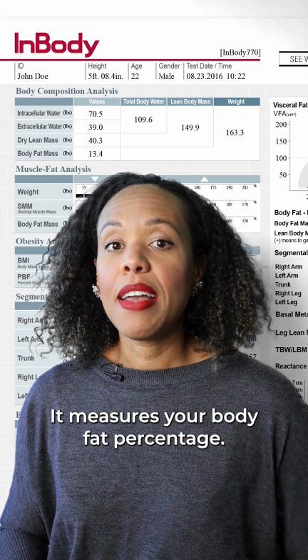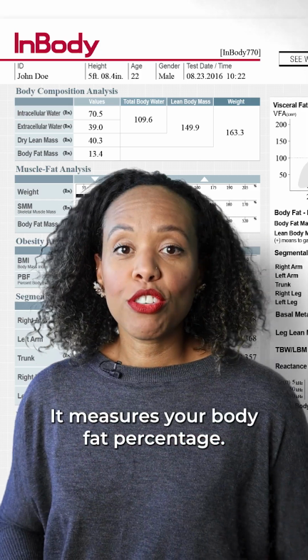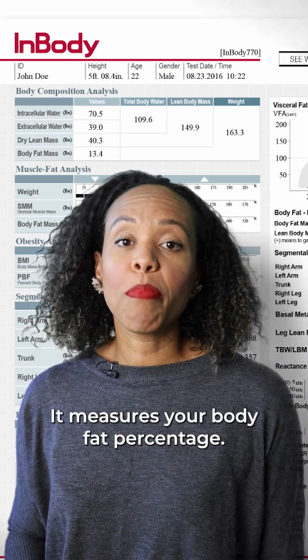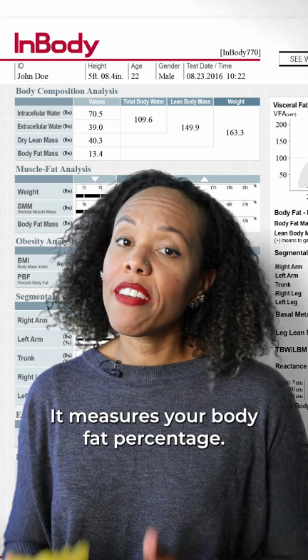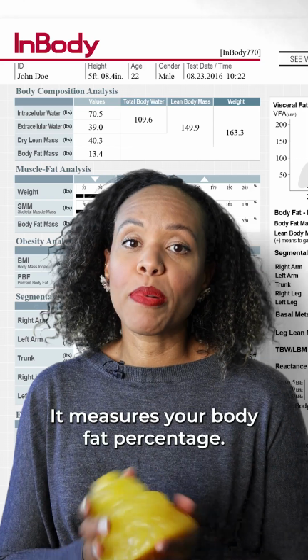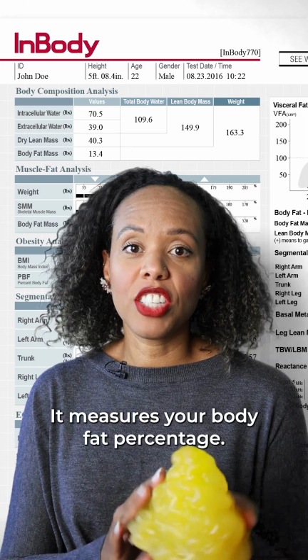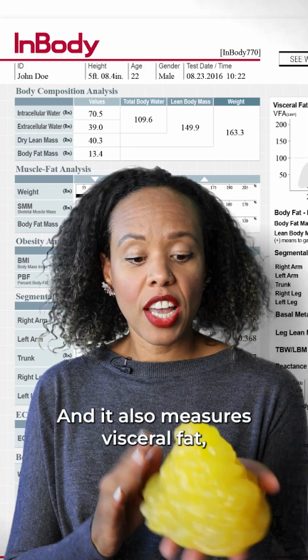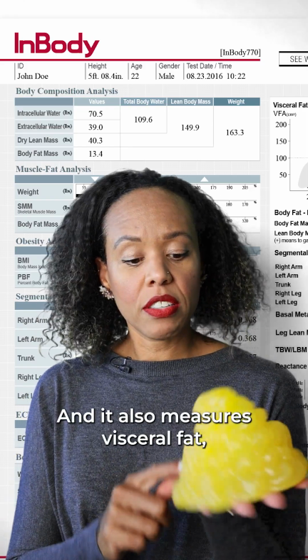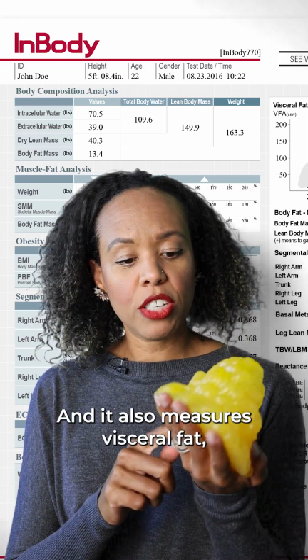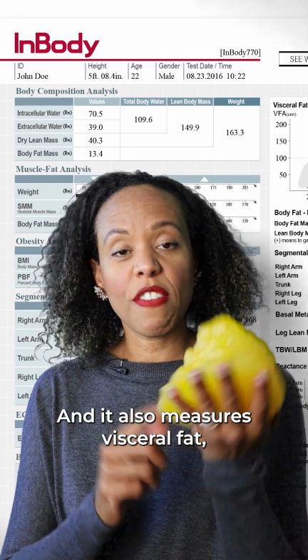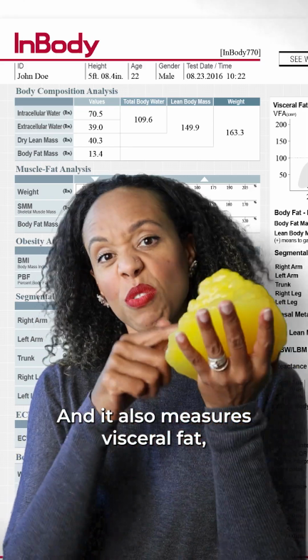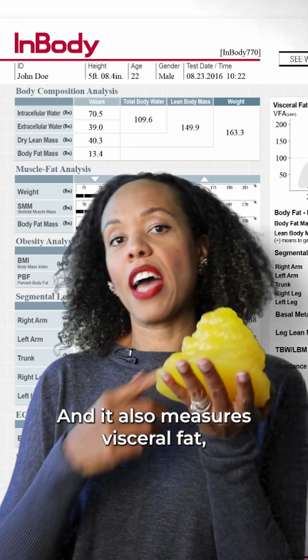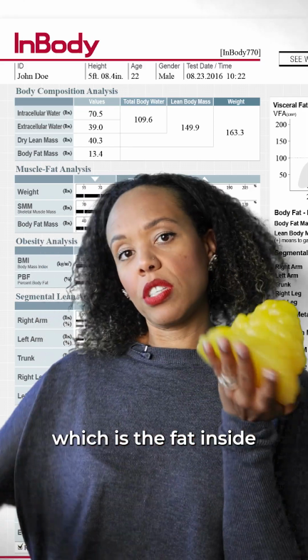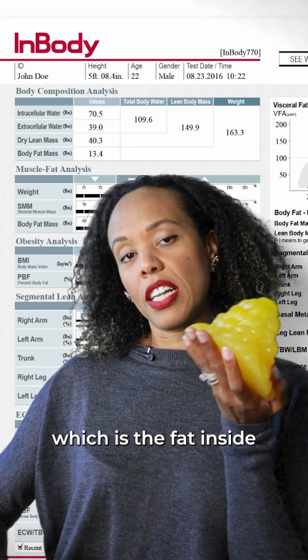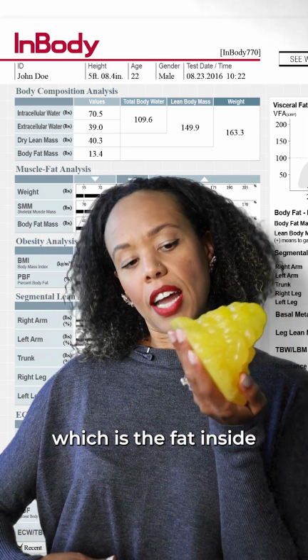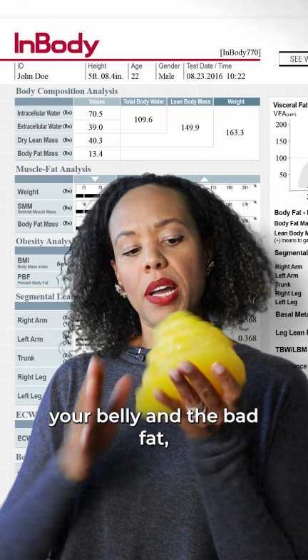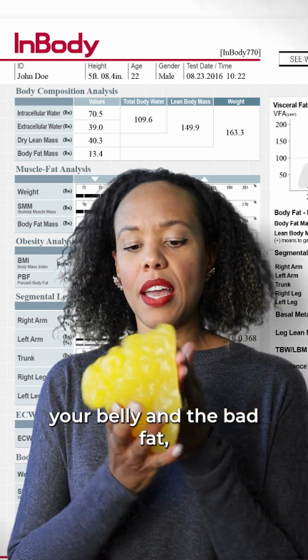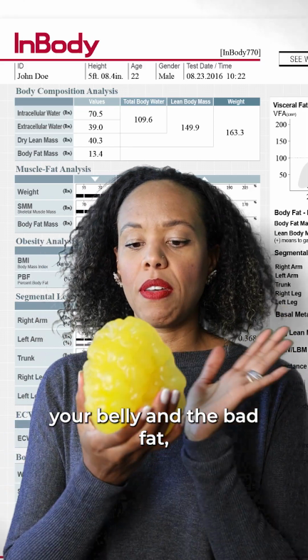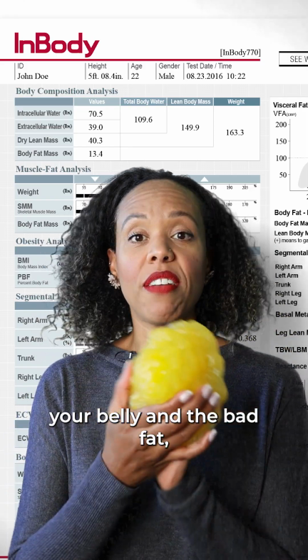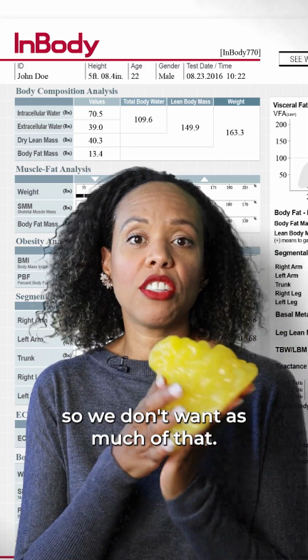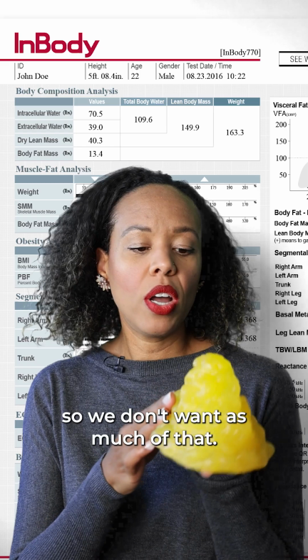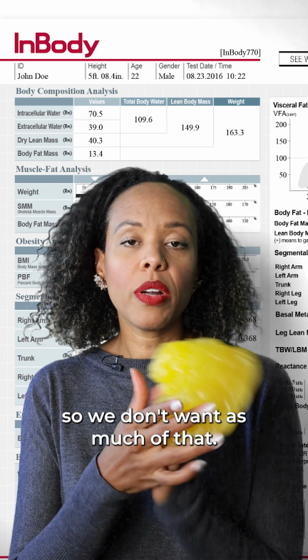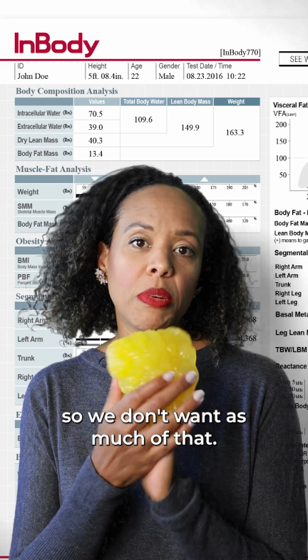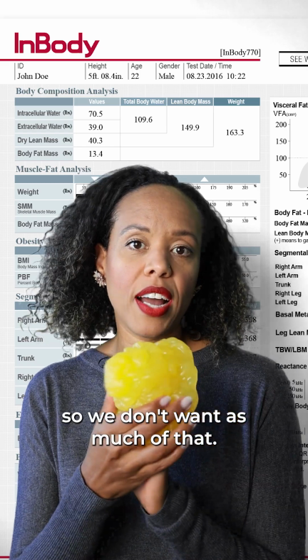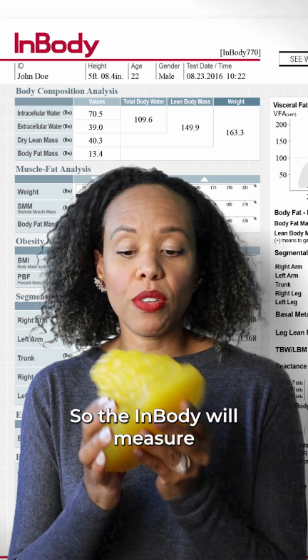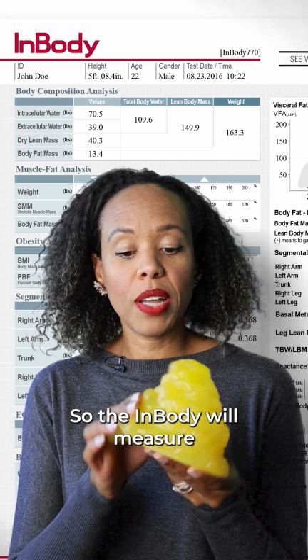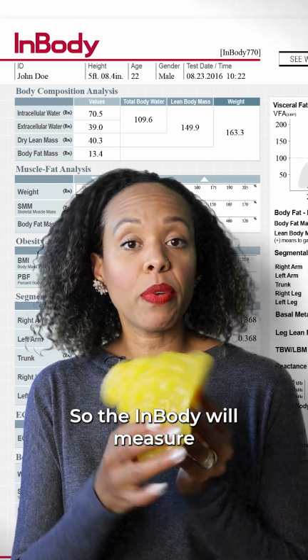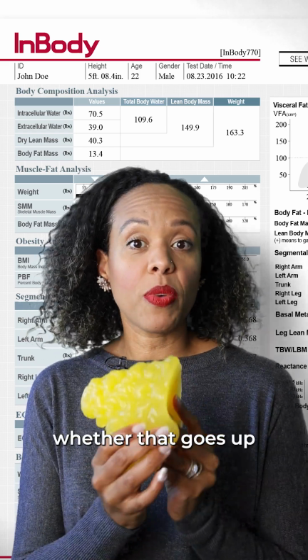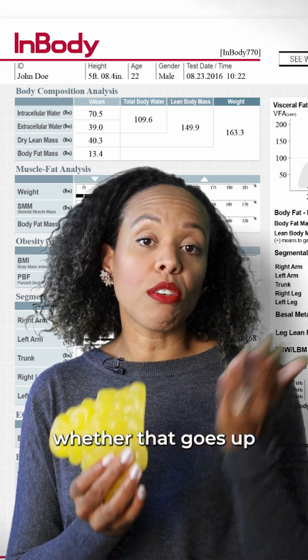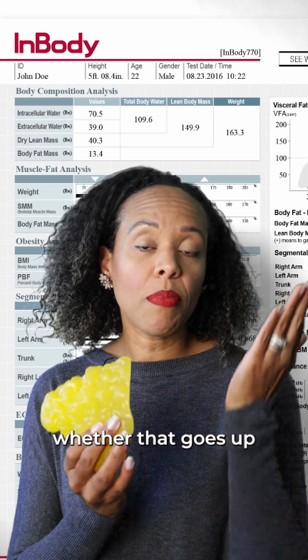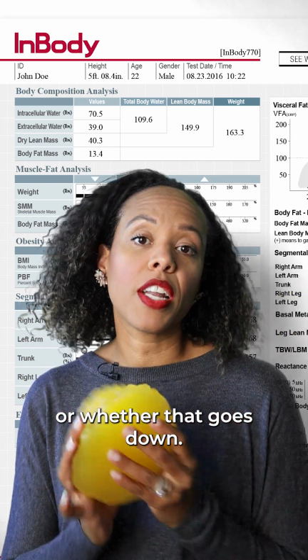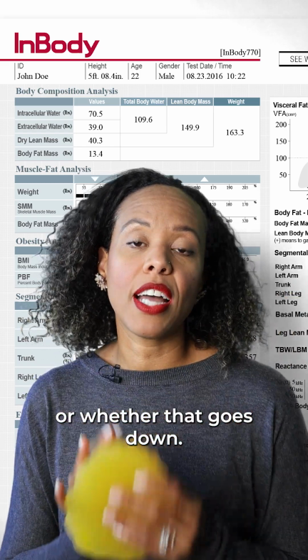It measures your body fat percentage, and it also measures visceral fat, which is the fat inside your belly — the bad fat. We don't want as much of that, so the InBody will measure whether that goes up or whether that goes down.